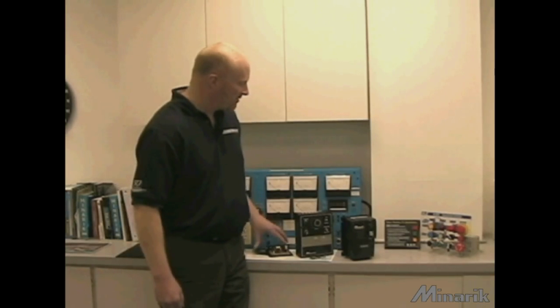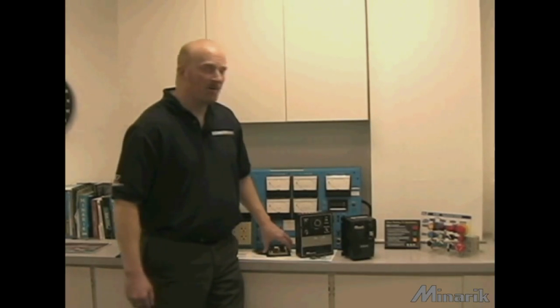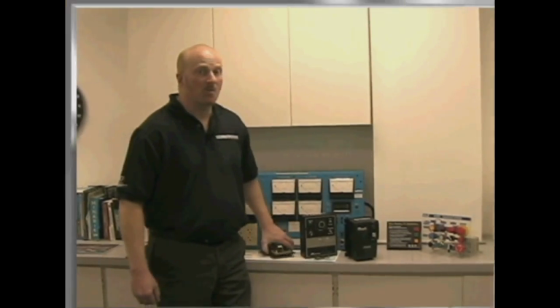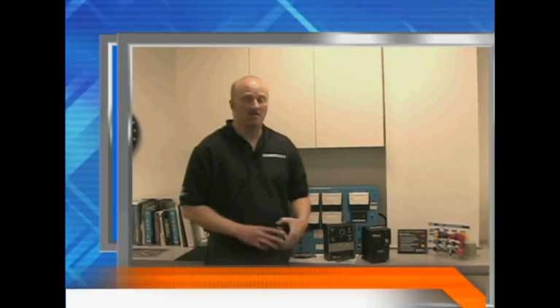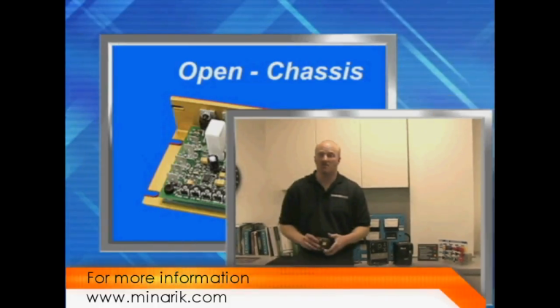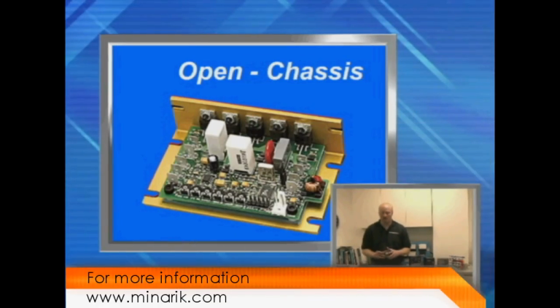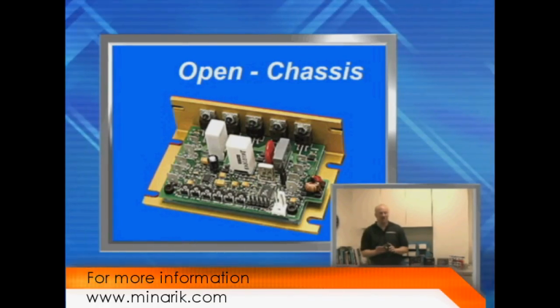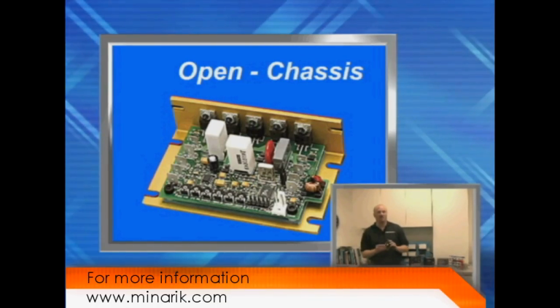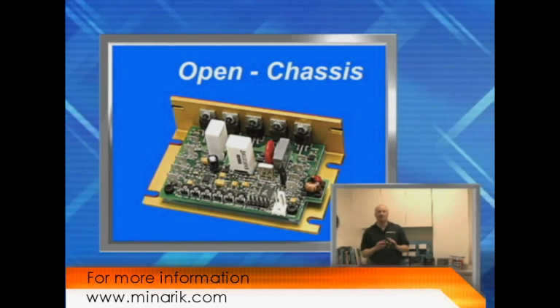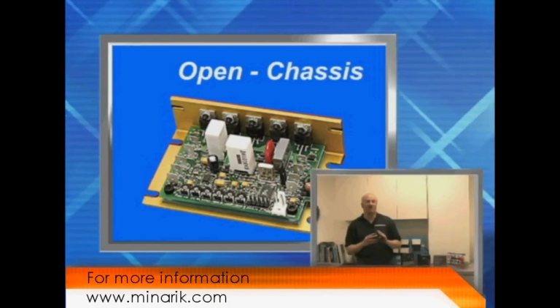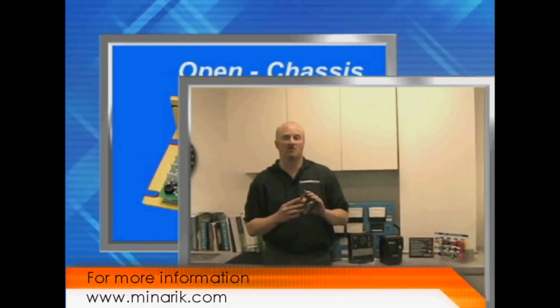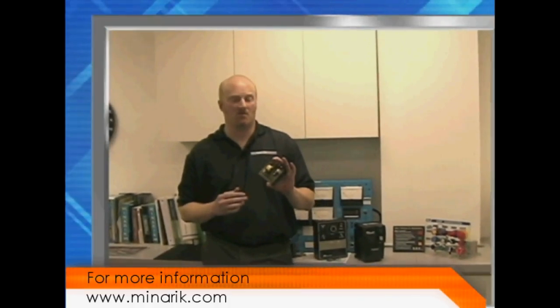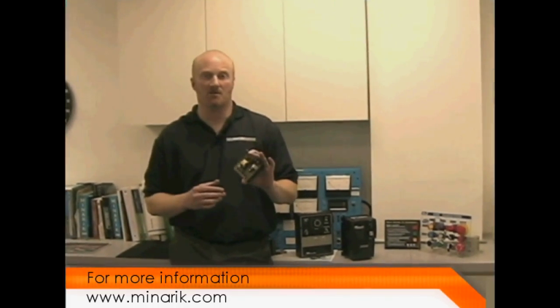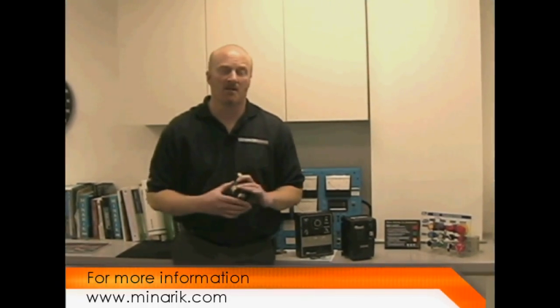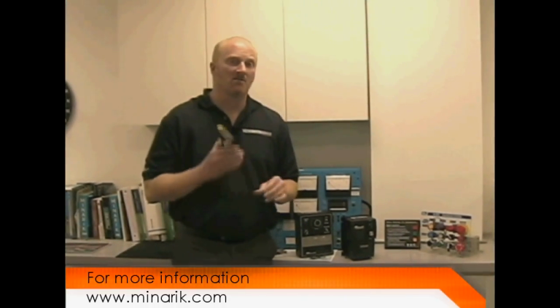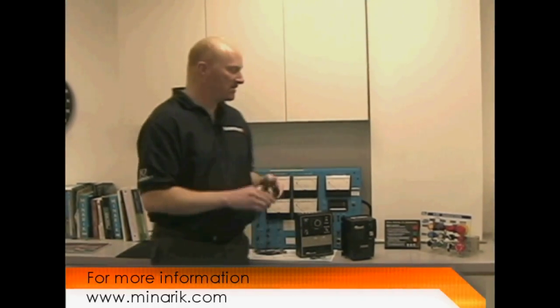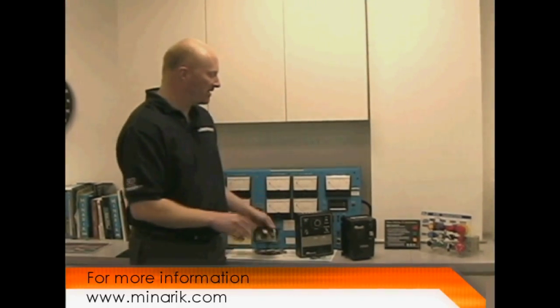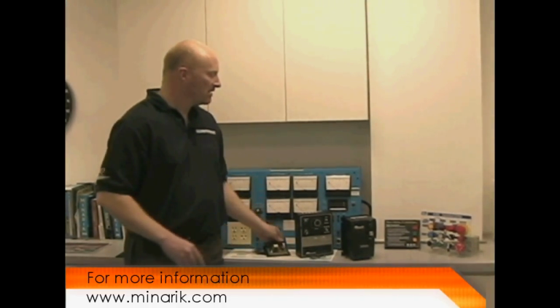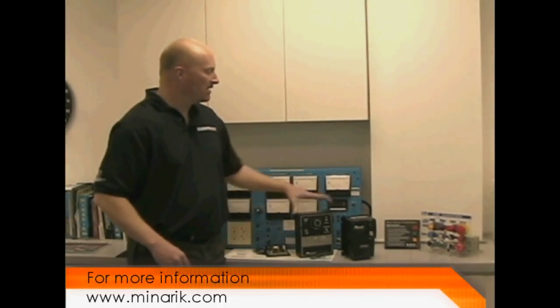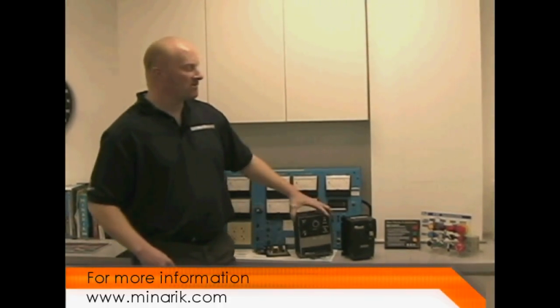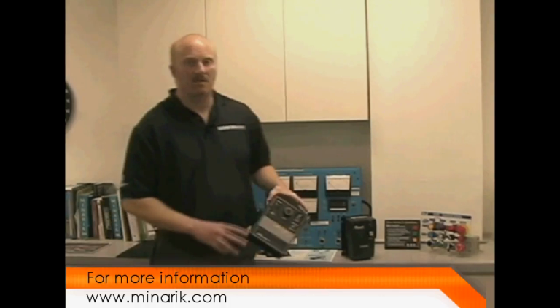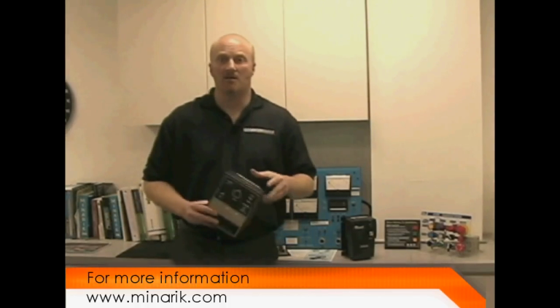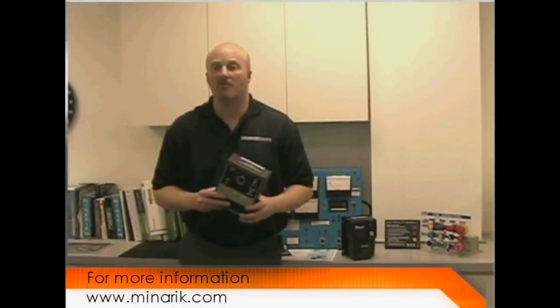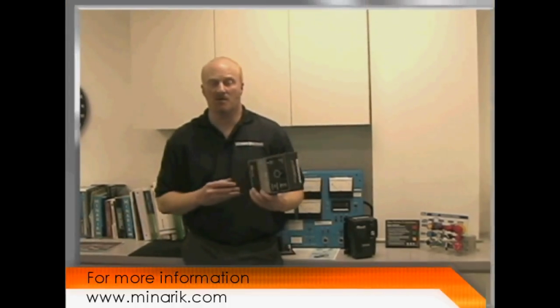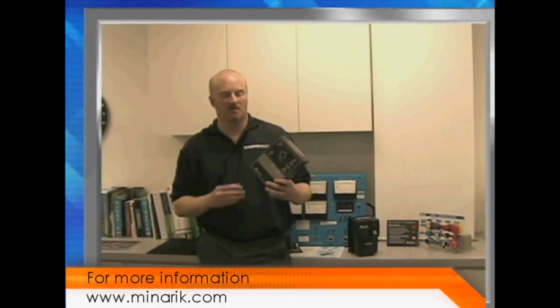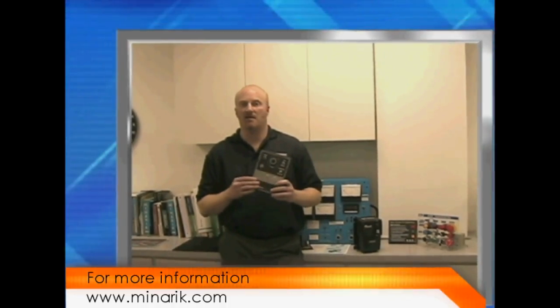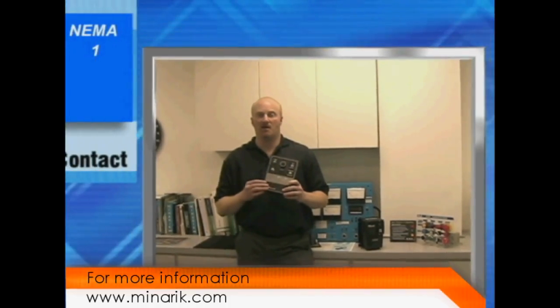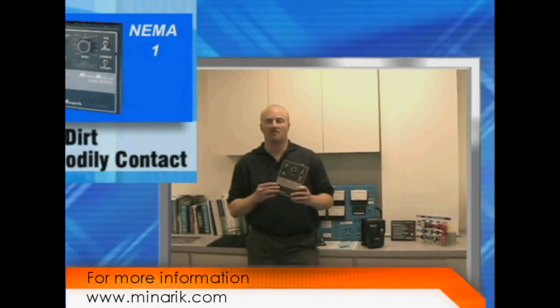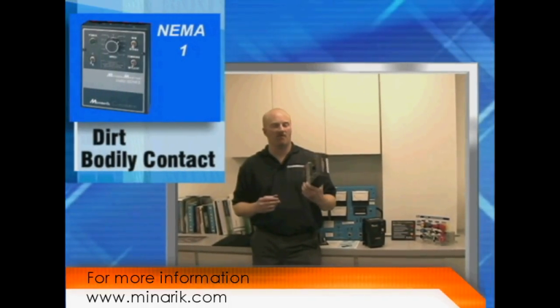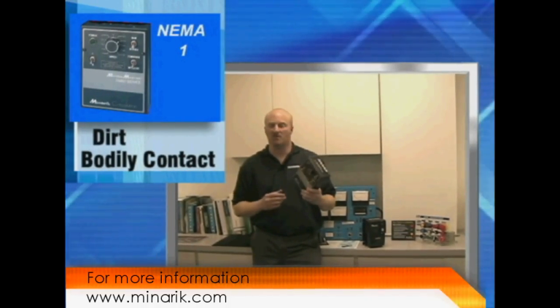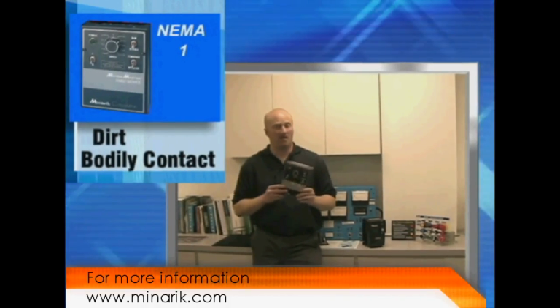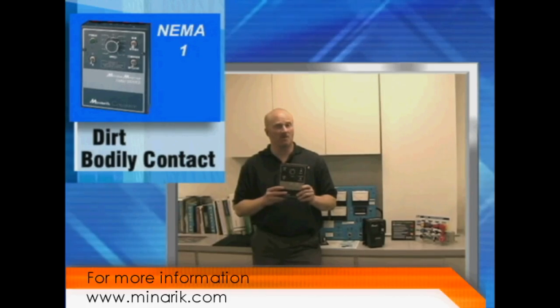We're all familiar with open chassis drives, which offer no protection against contact with body parts, dirt, or moisture. So the first line of defense is an enclosure known as a NEMA 1, rated for indoor use, contact with body parts, and falling dirt, but not for moisture.